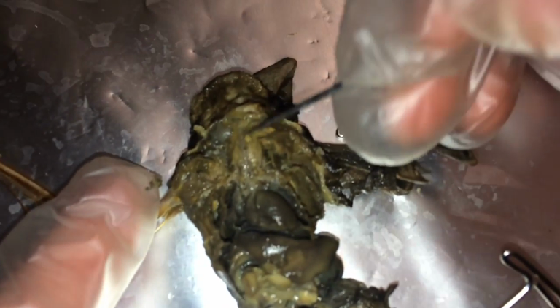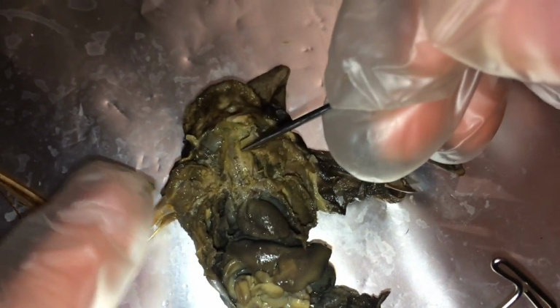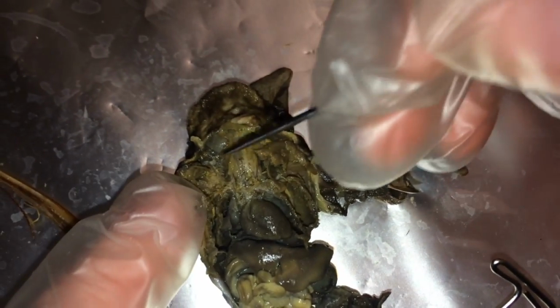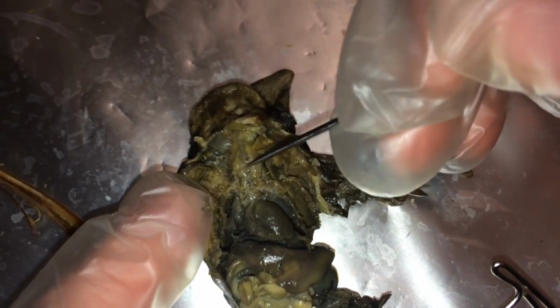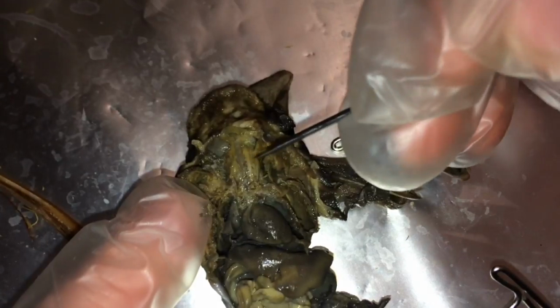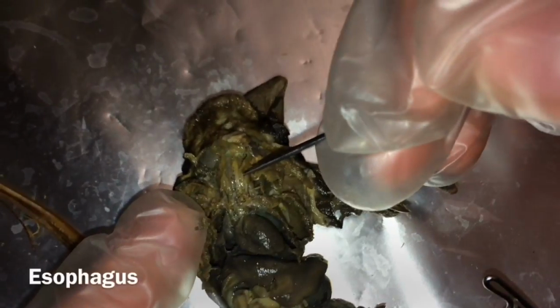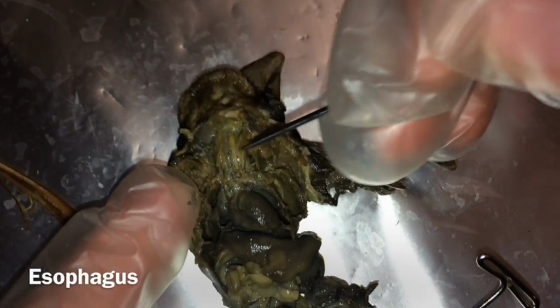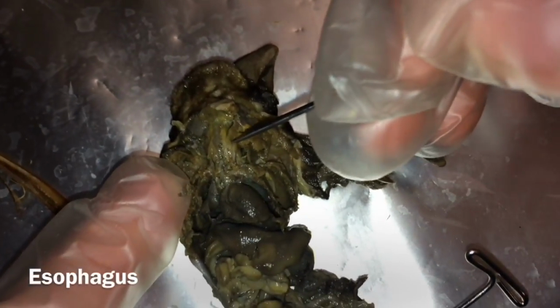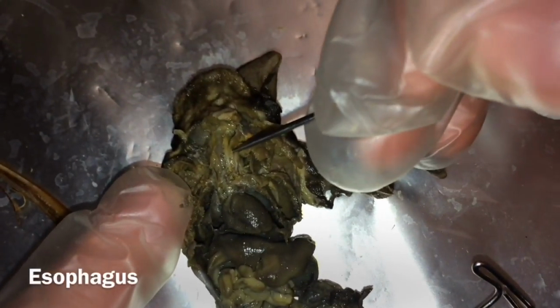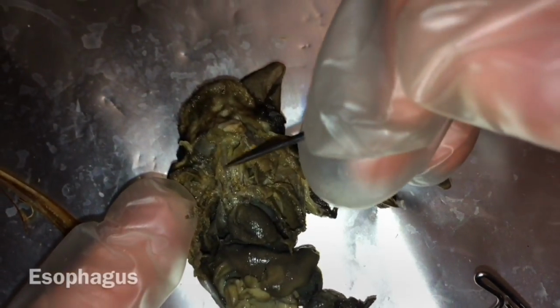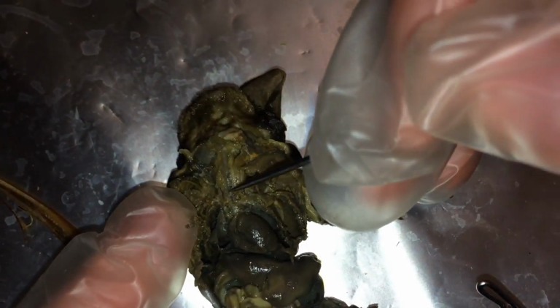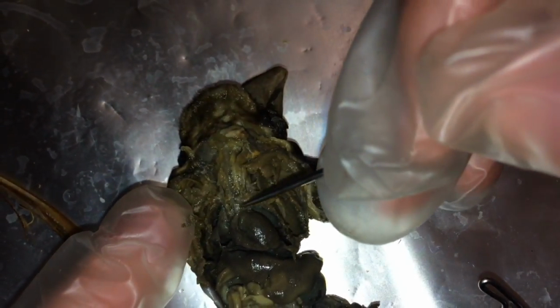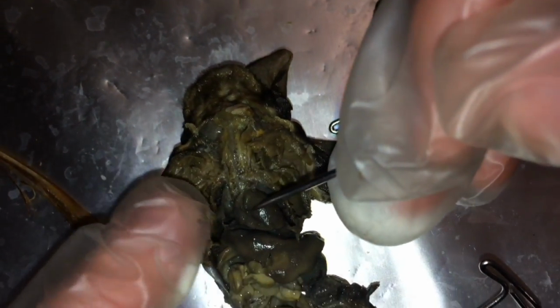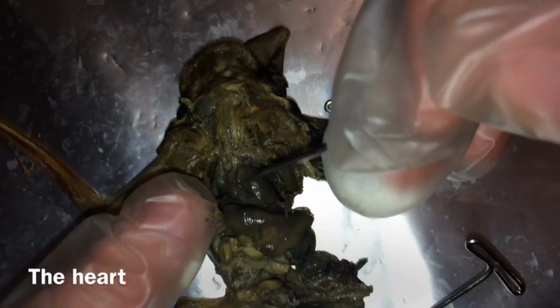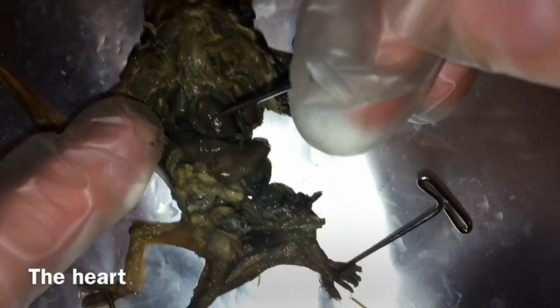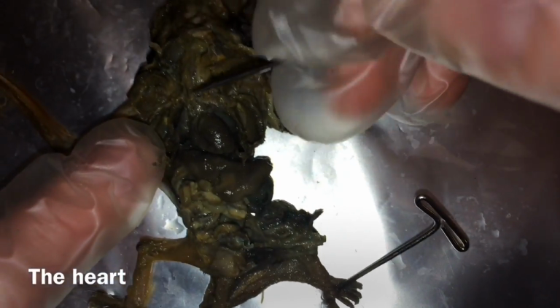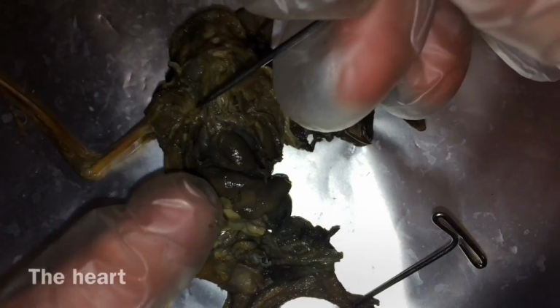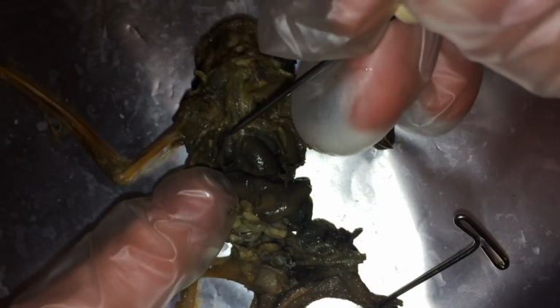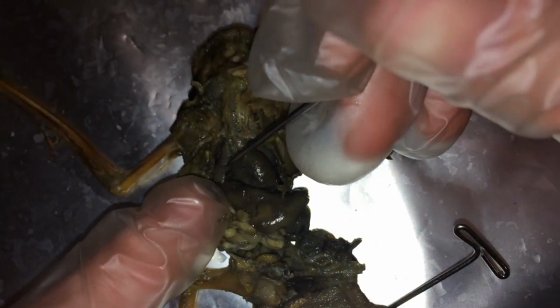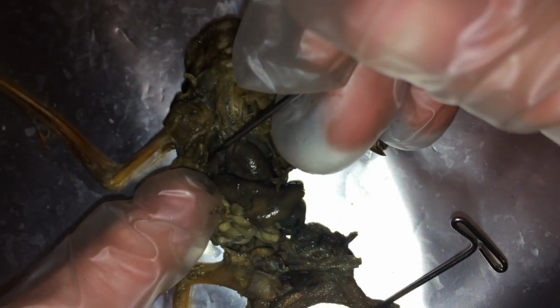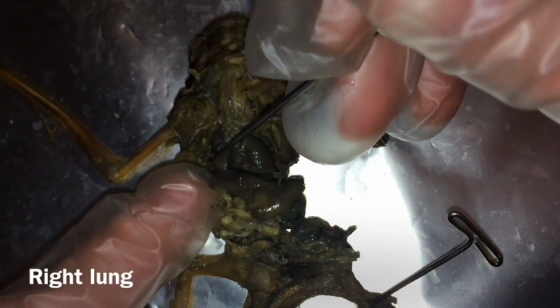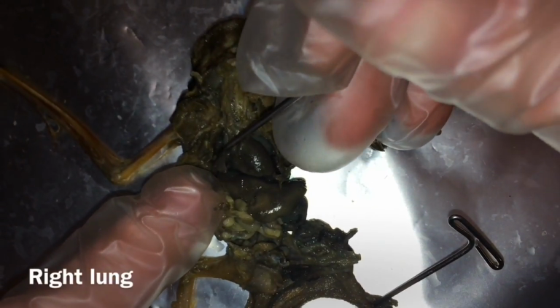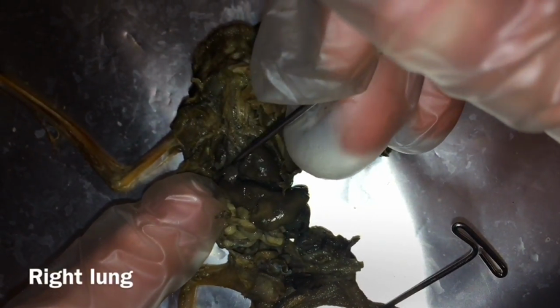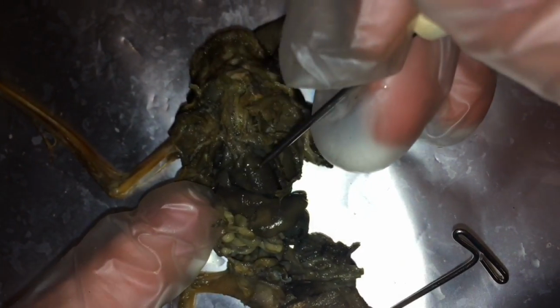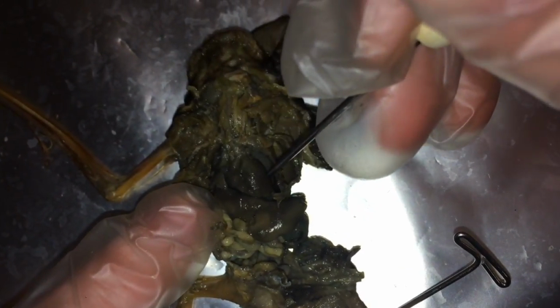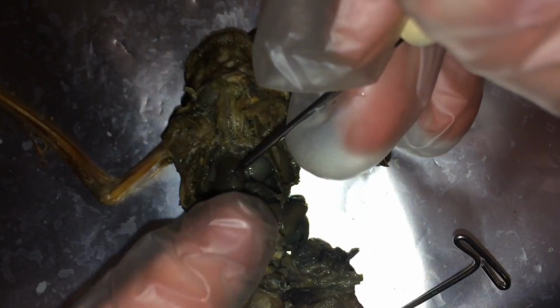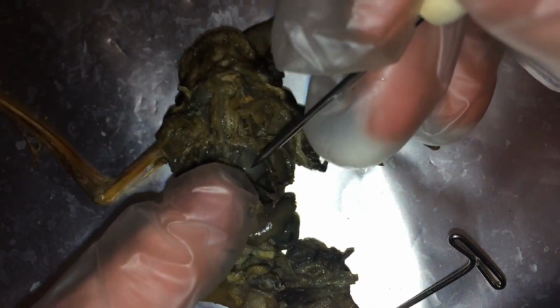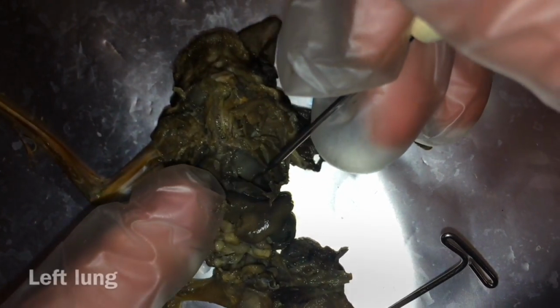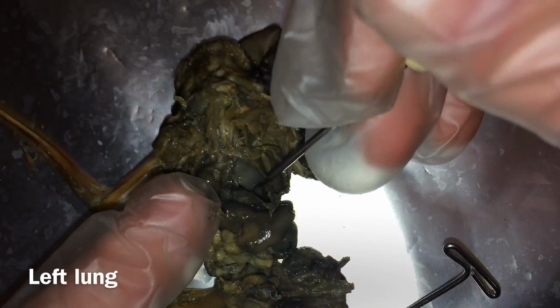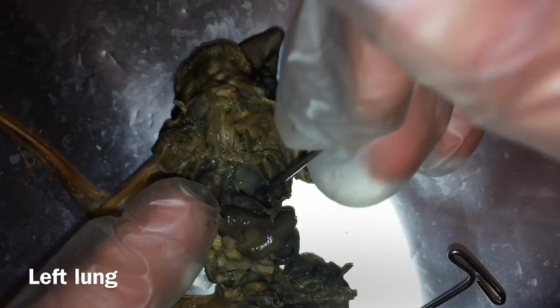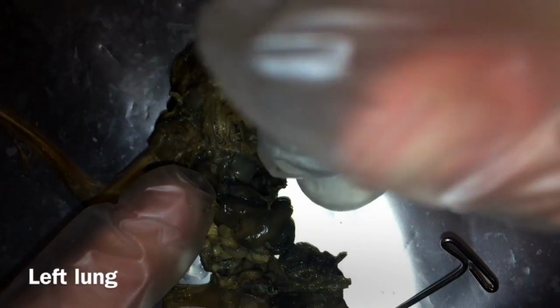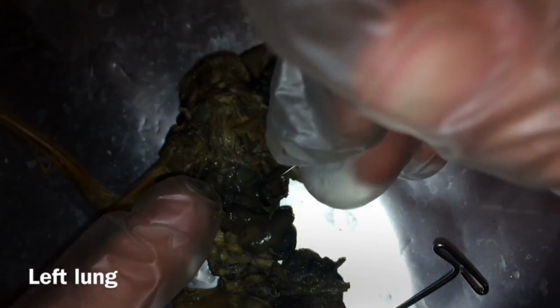And behind is the esophagus. We have the heart. There's the right lung. There's the left lung.